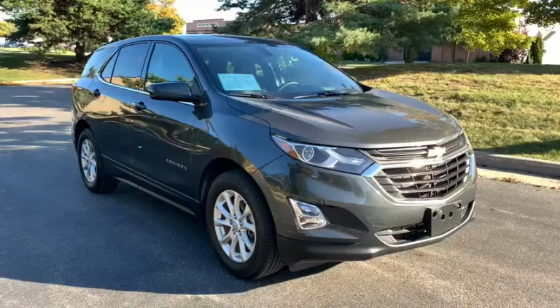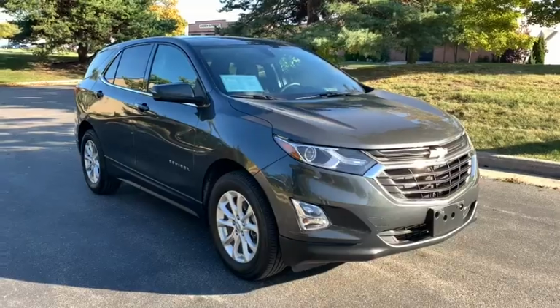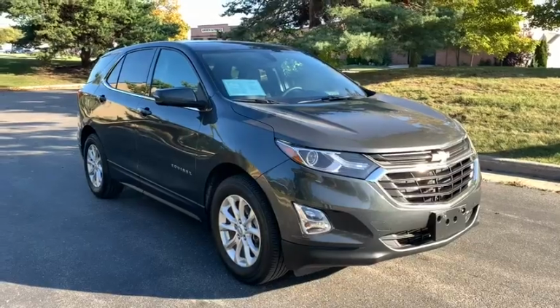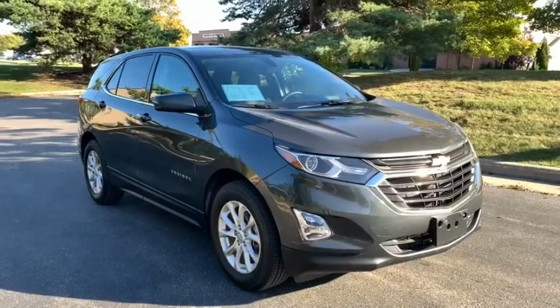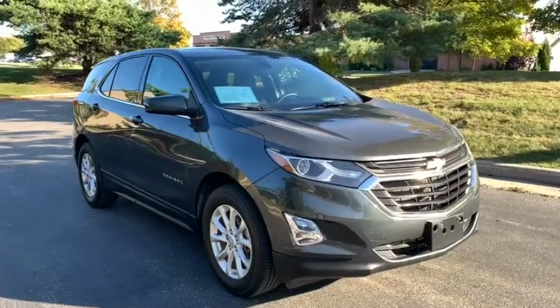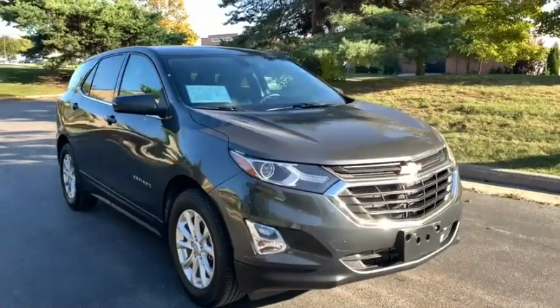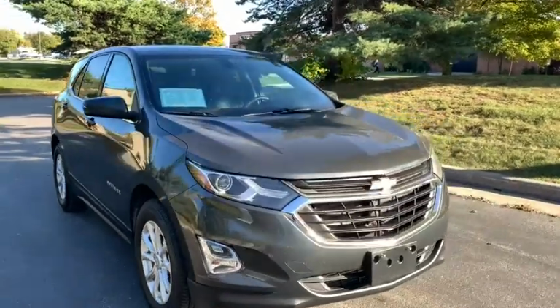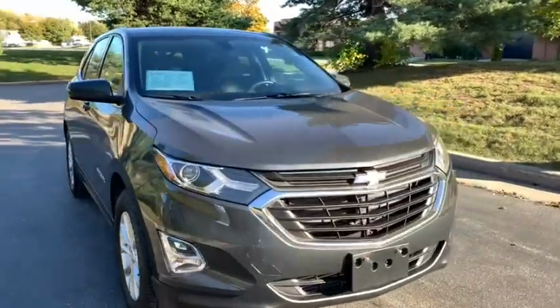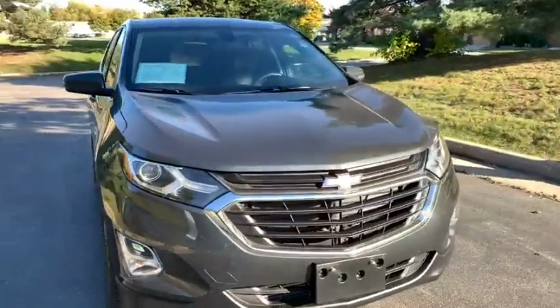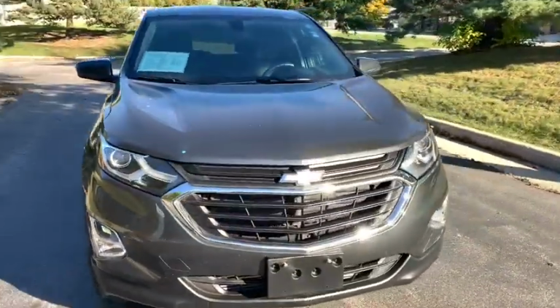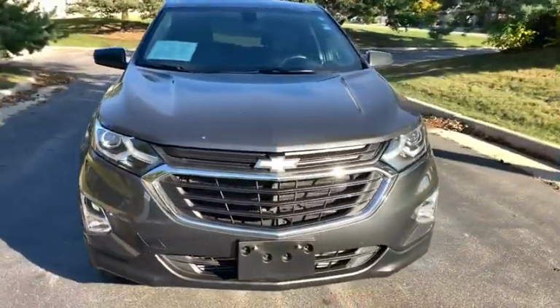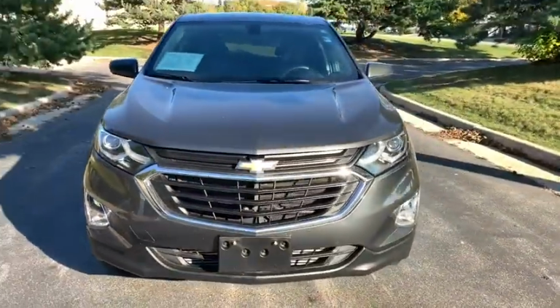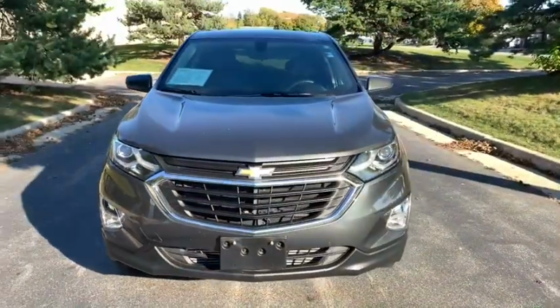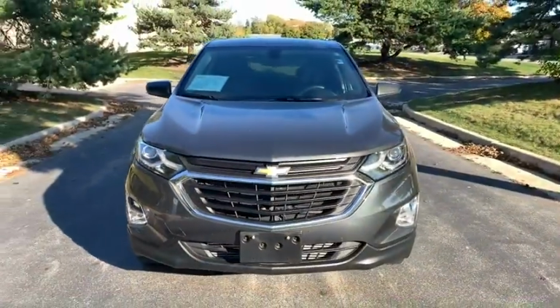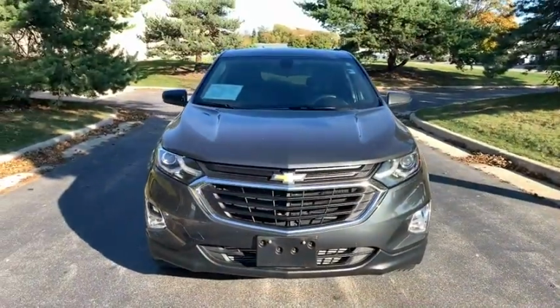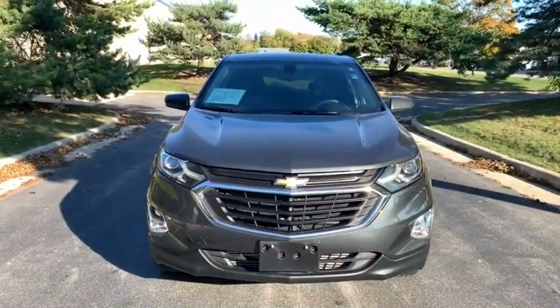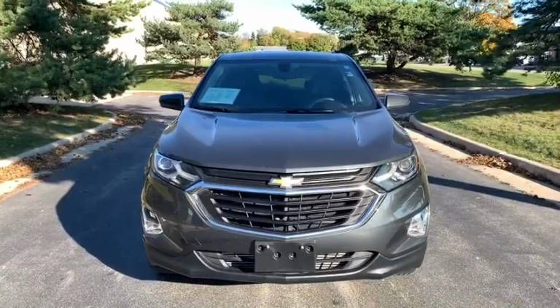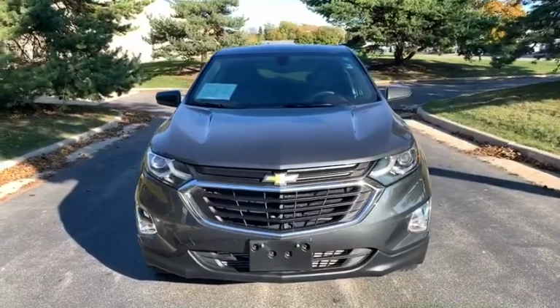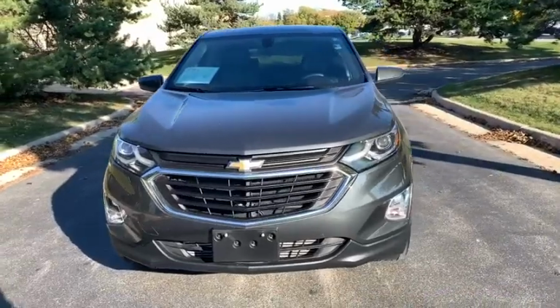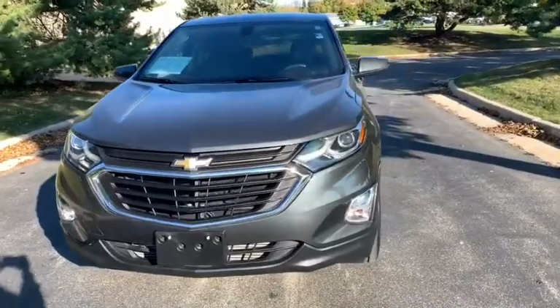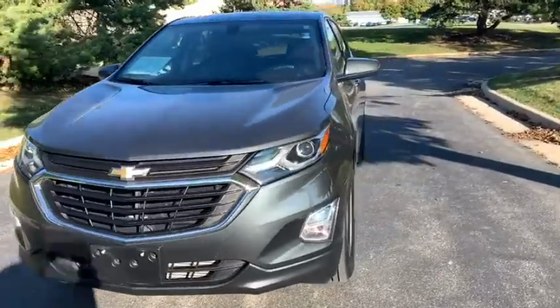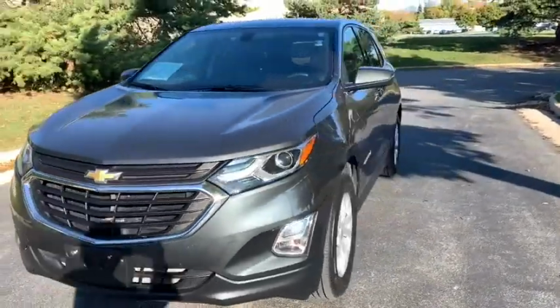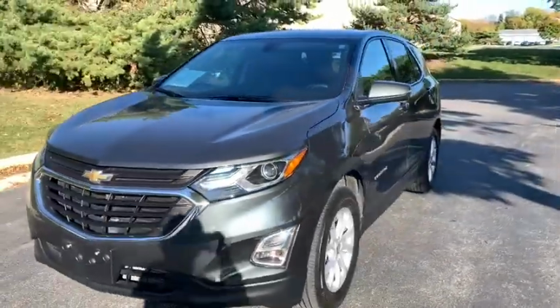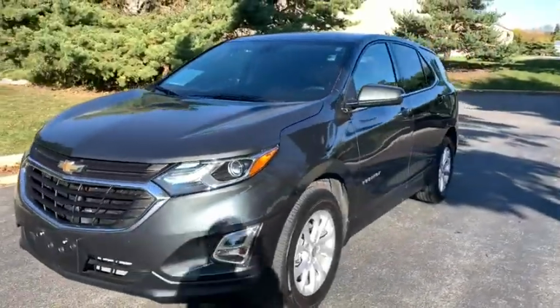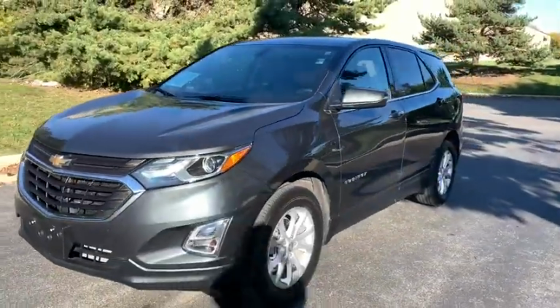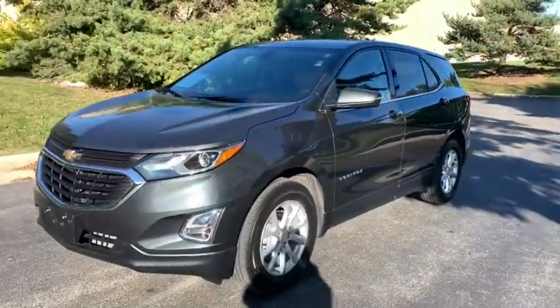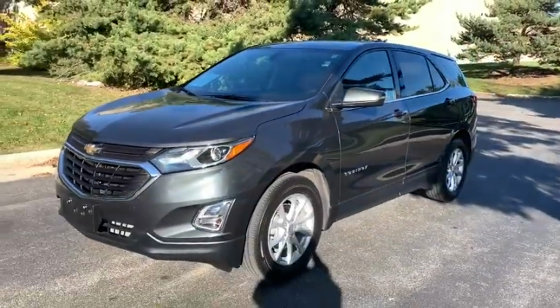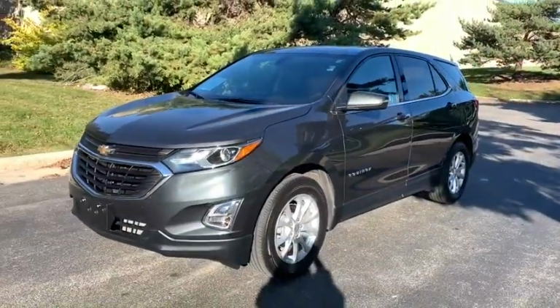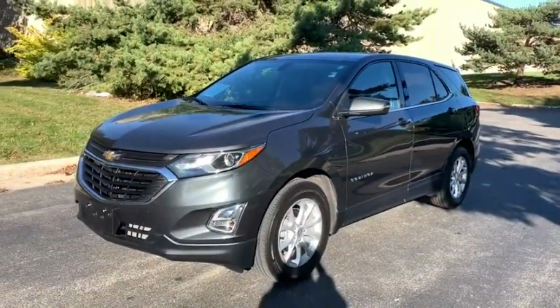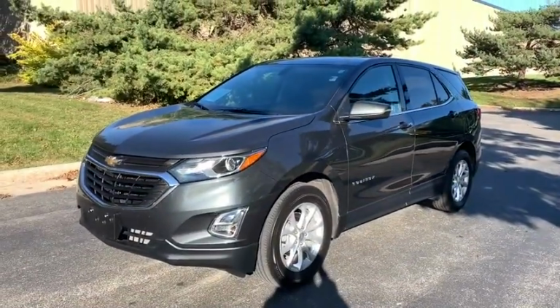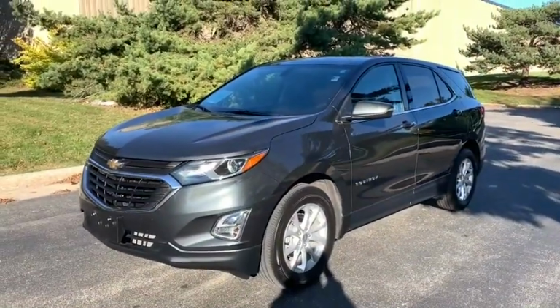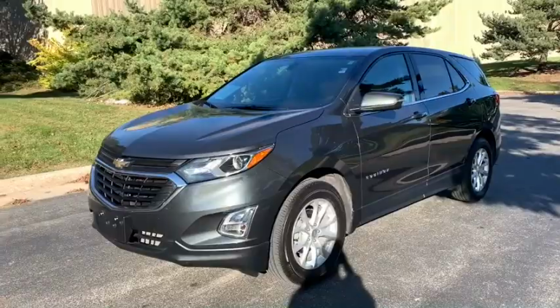Take a ride in the 2018 Chevrolet Equinox. Fuel efficiency, safety, and value equals the Chevy Equinox. This vehicle has less than 30,000 miles.